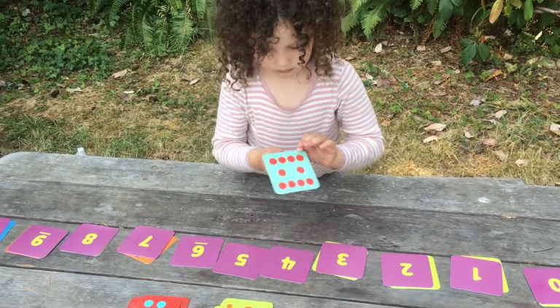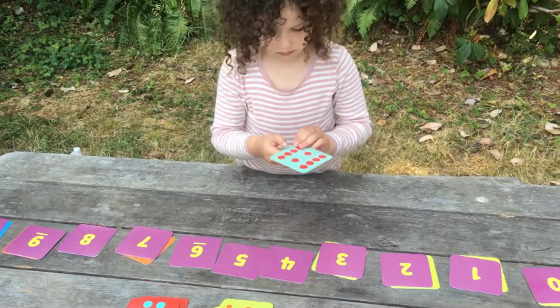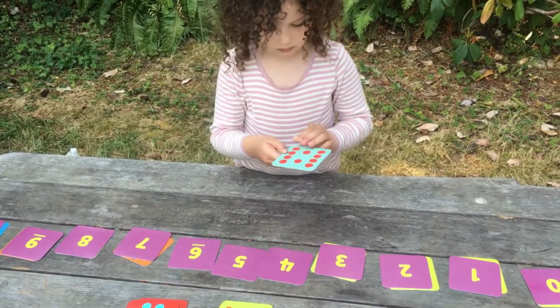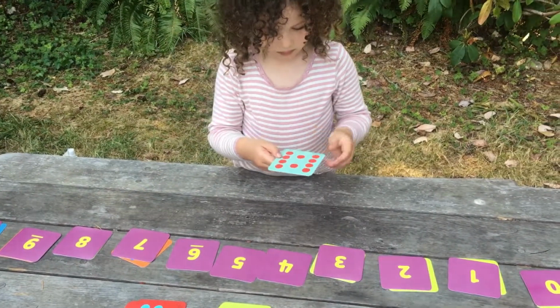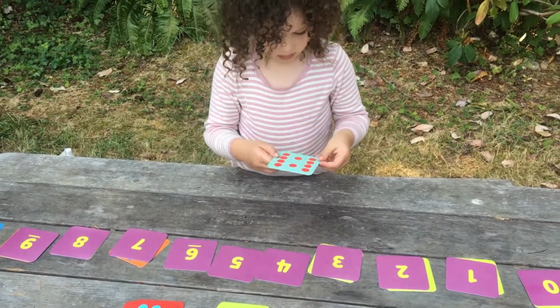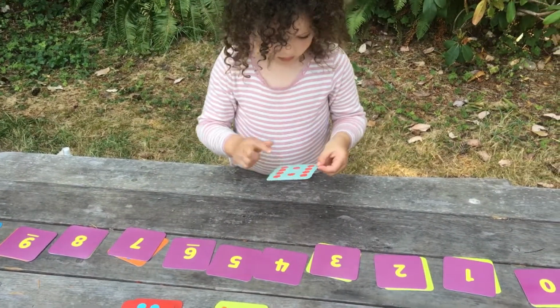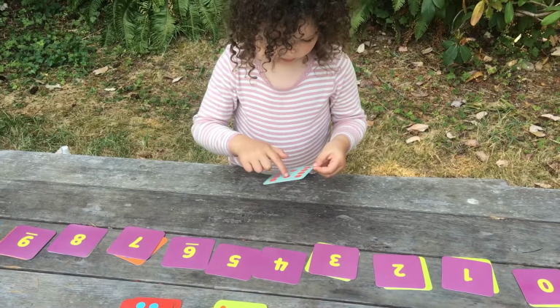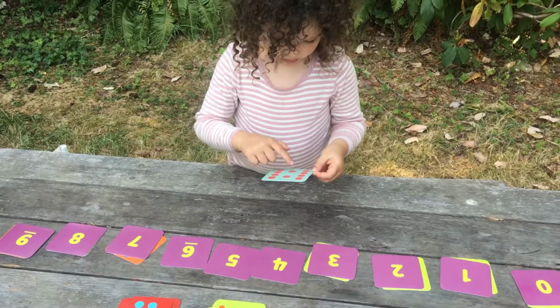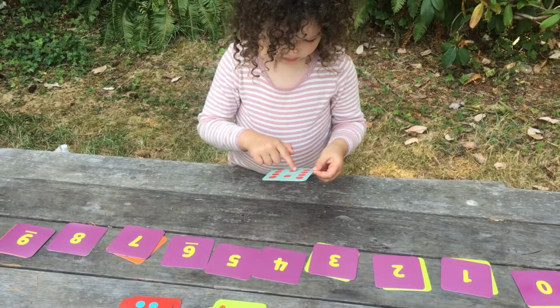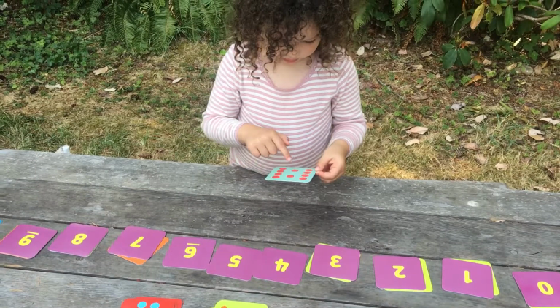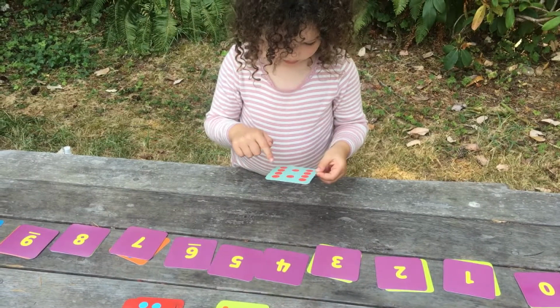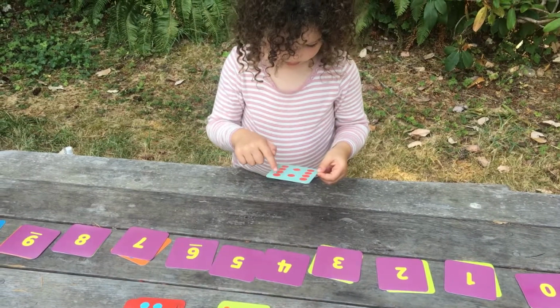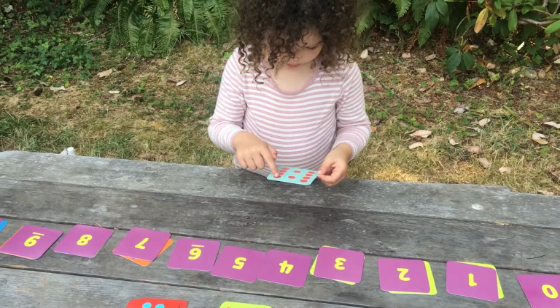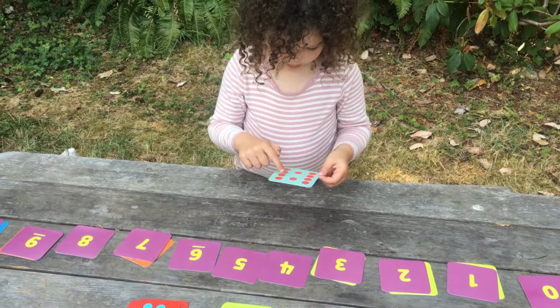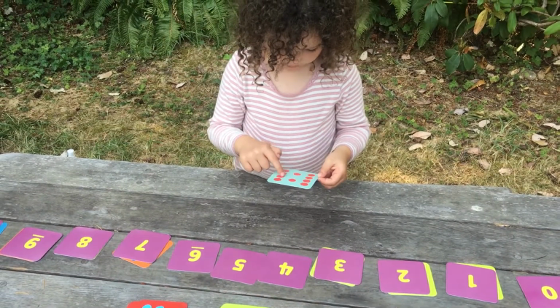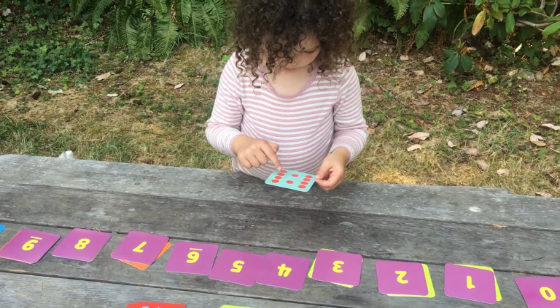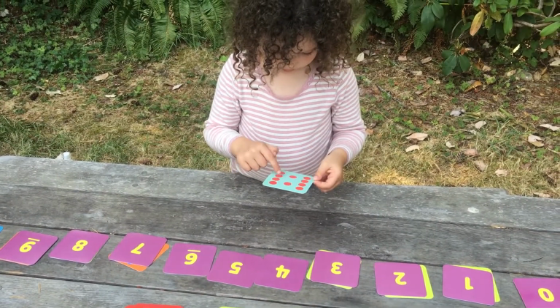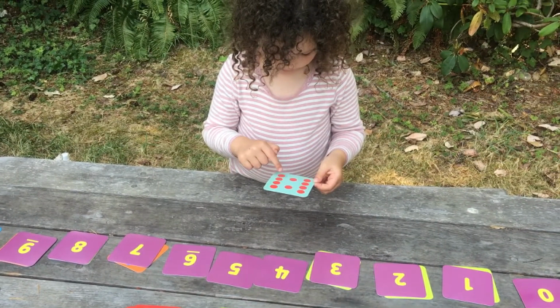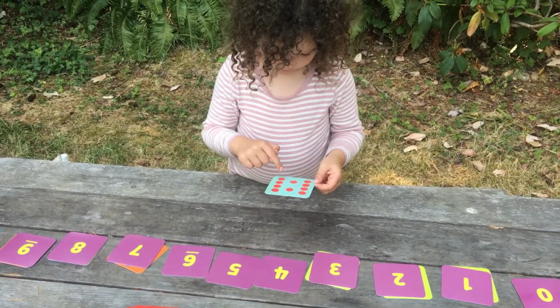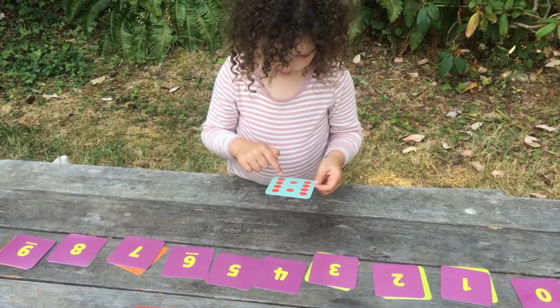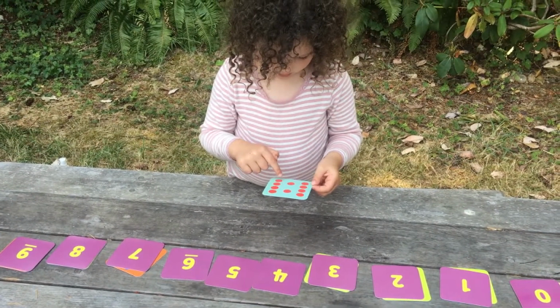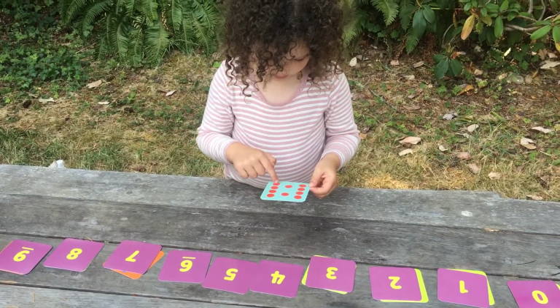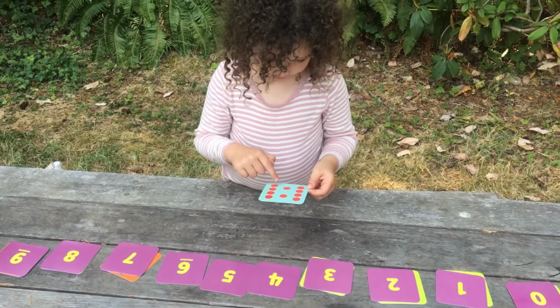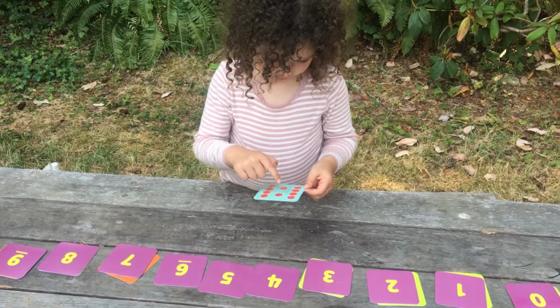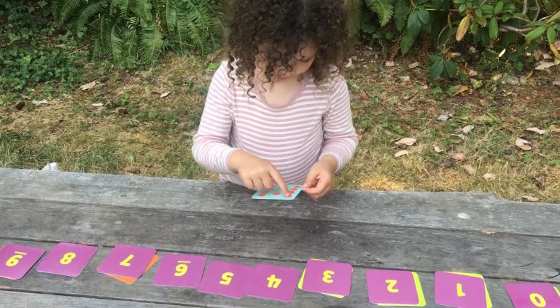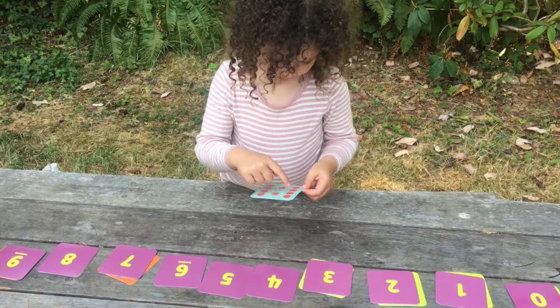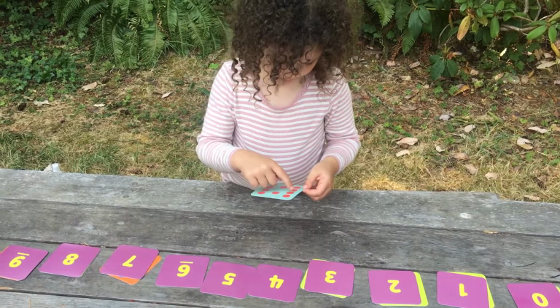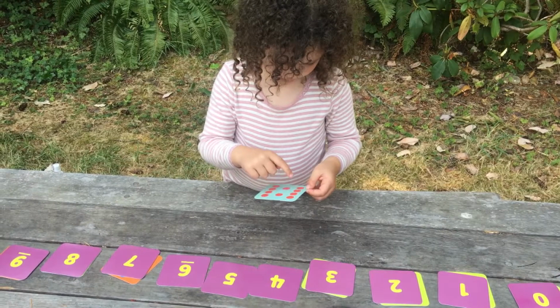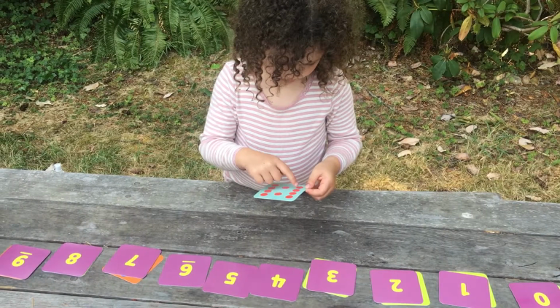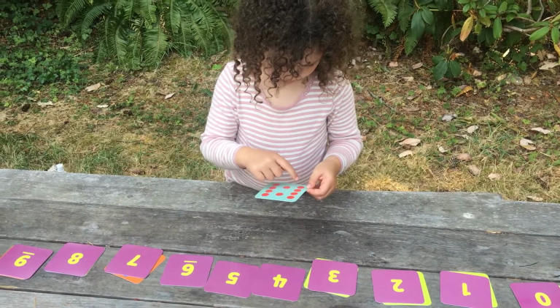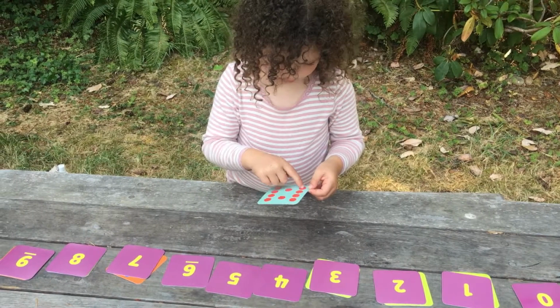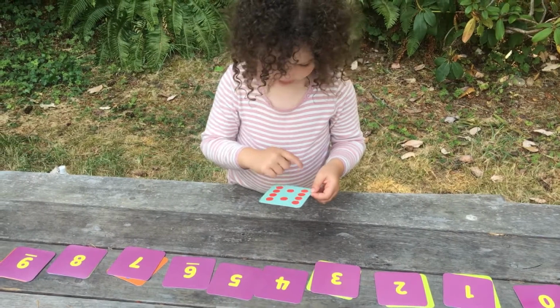You can tell she just saw that the full tens frame is ten — she didn't have to count that one. One, two, three, four, five, six, seven, eight, nine, ten.